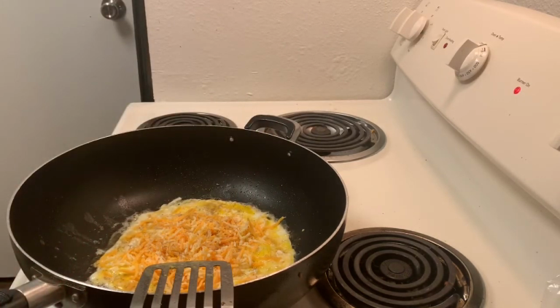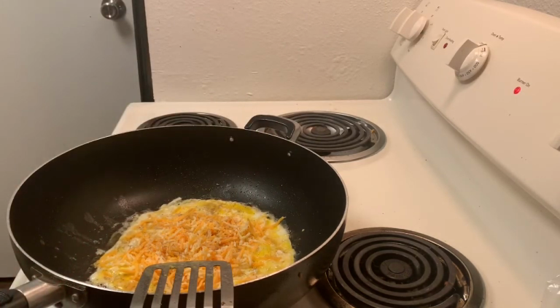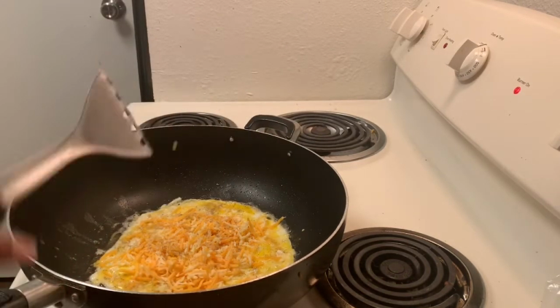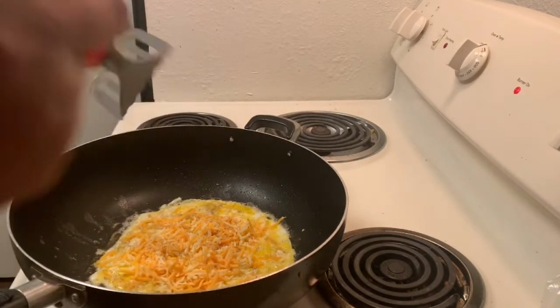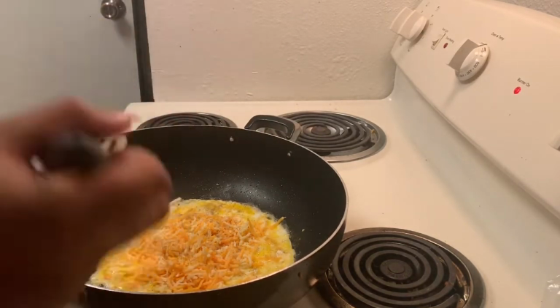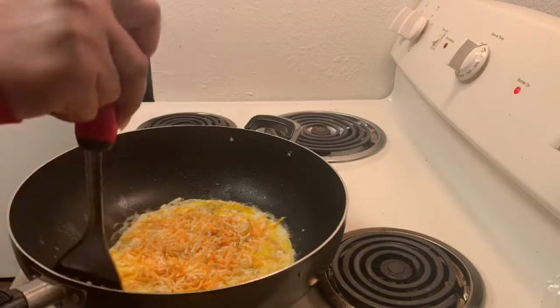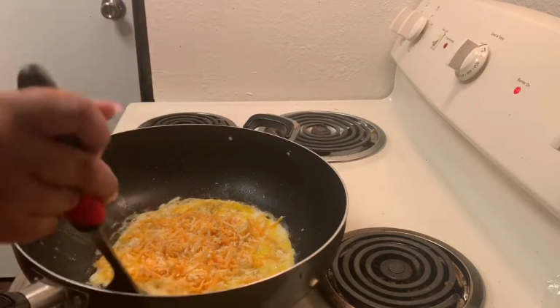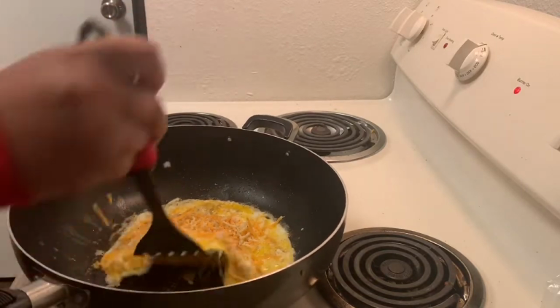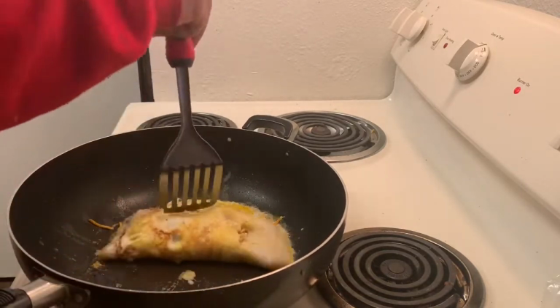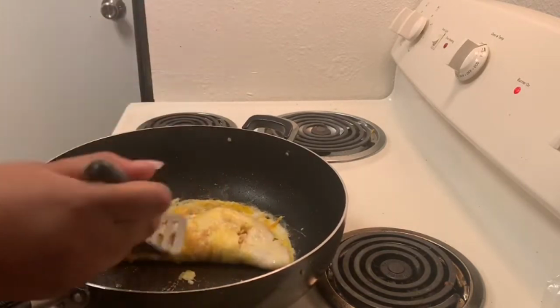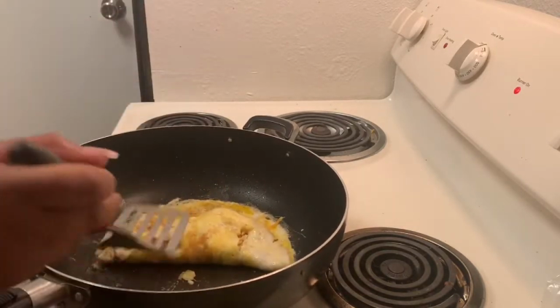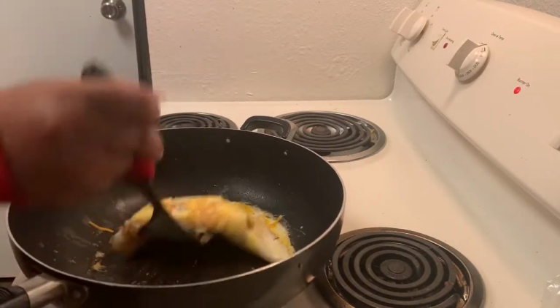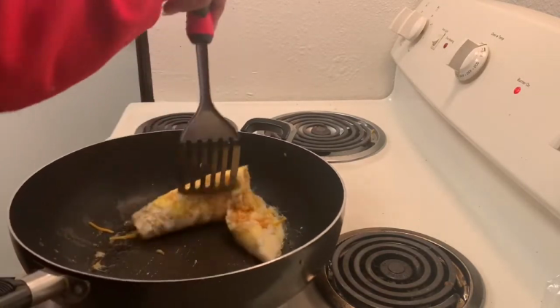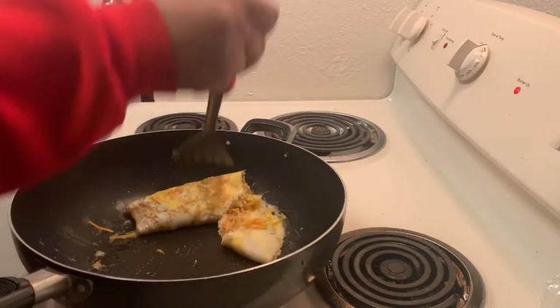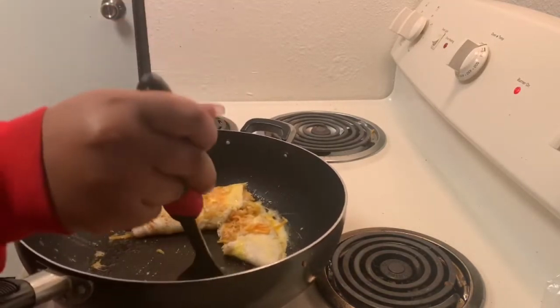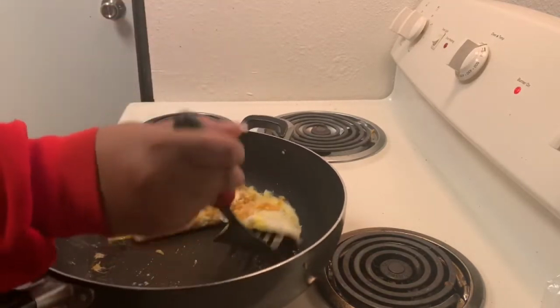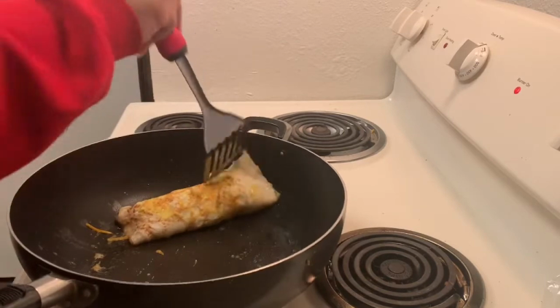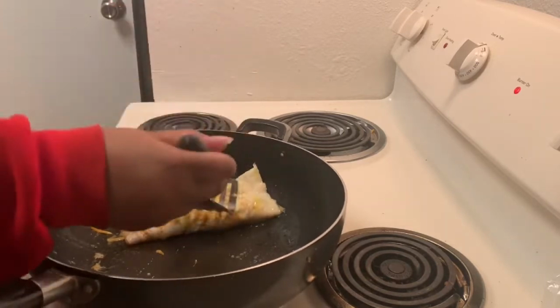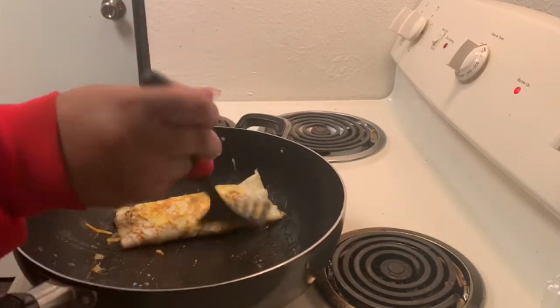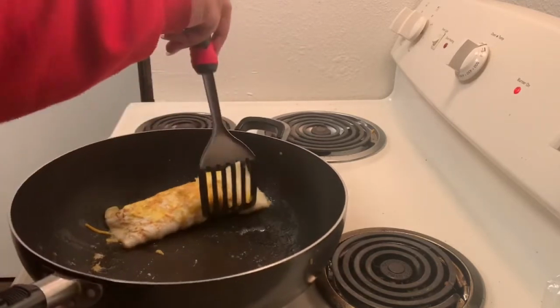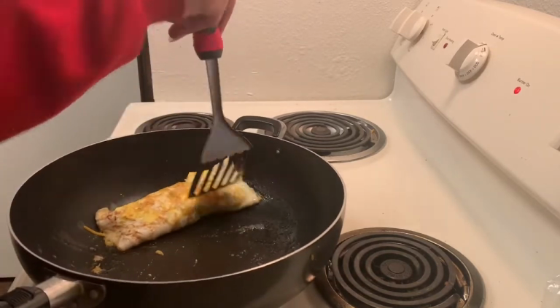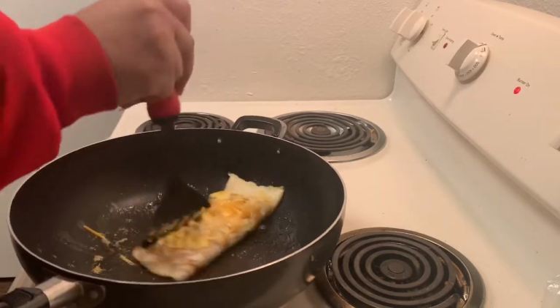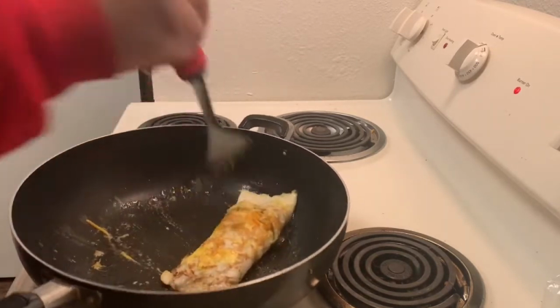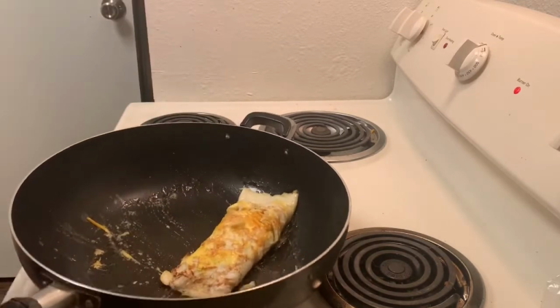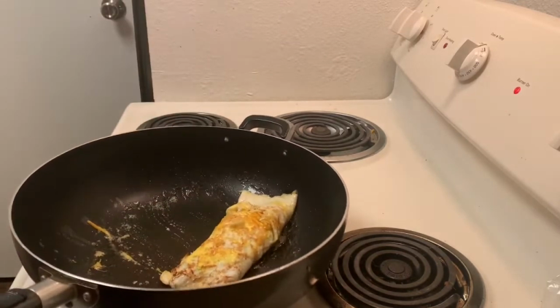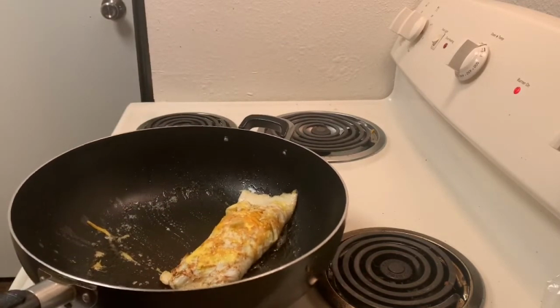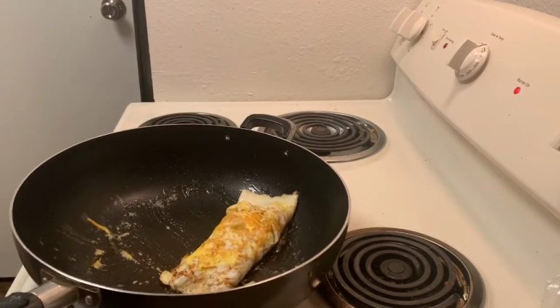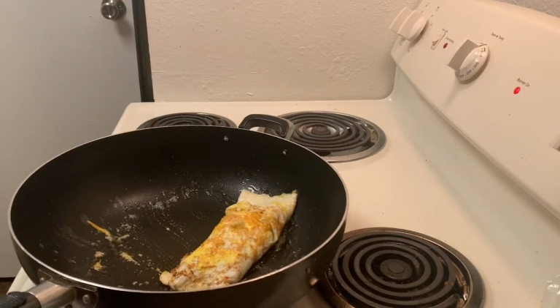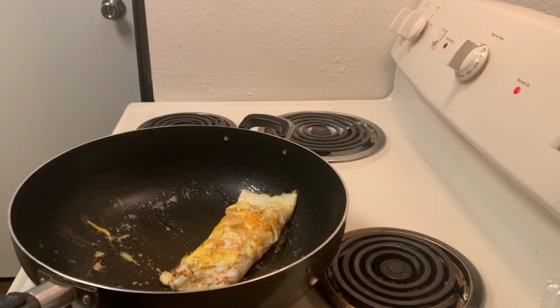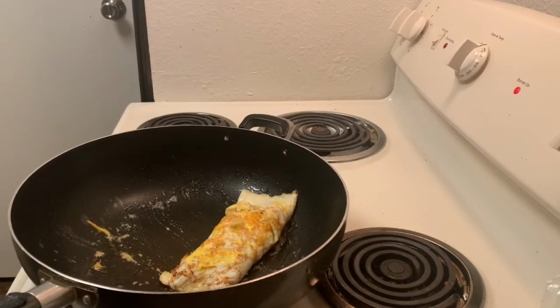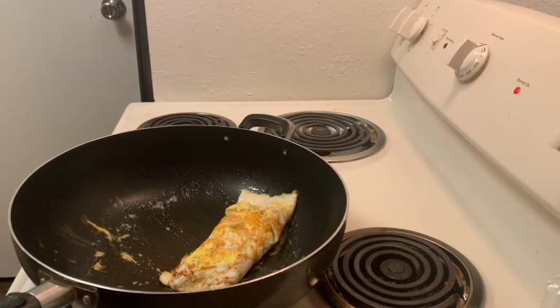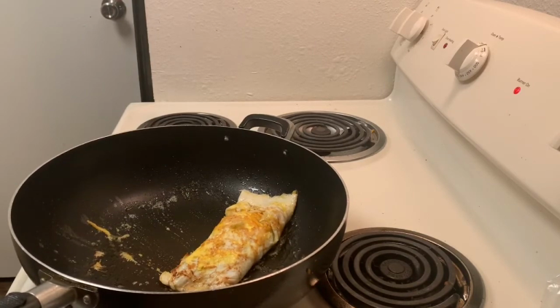And then all we're going to do is just fold this, and then set it on a plate.